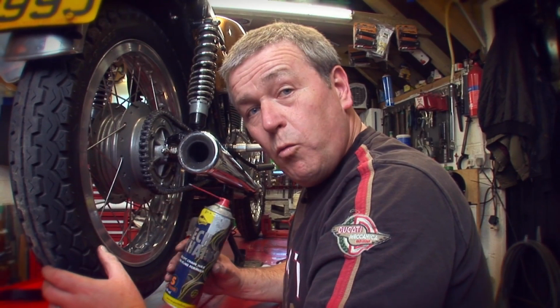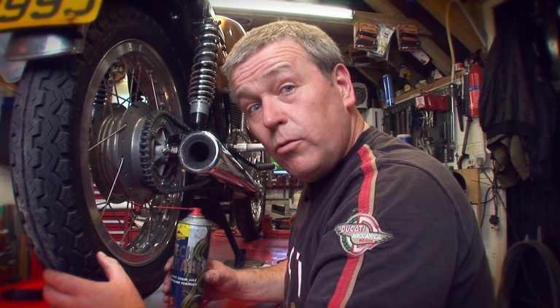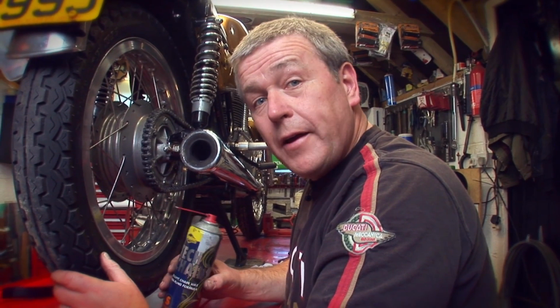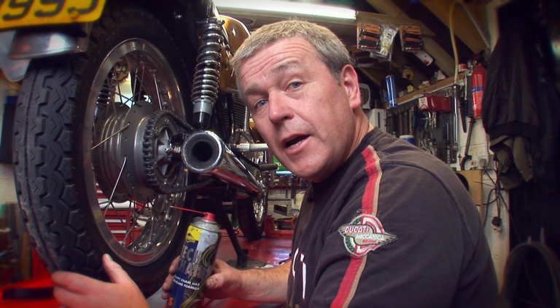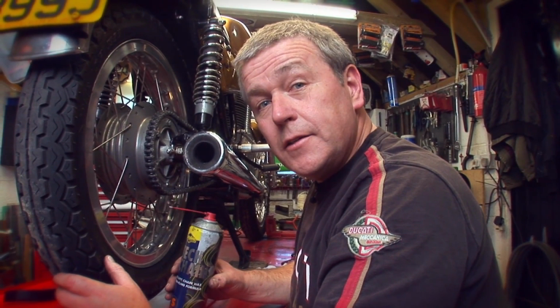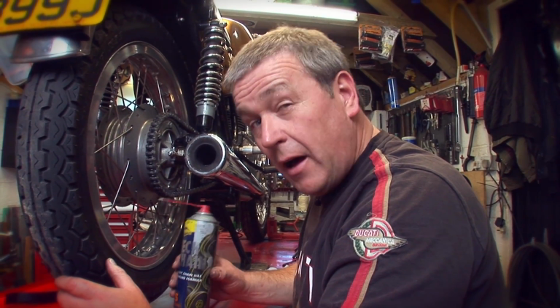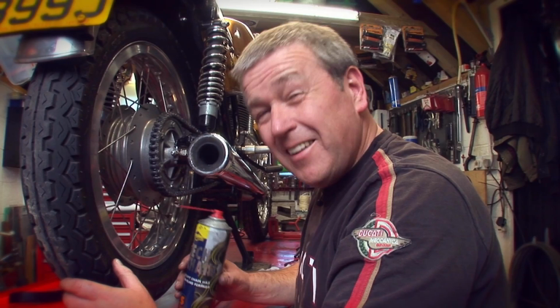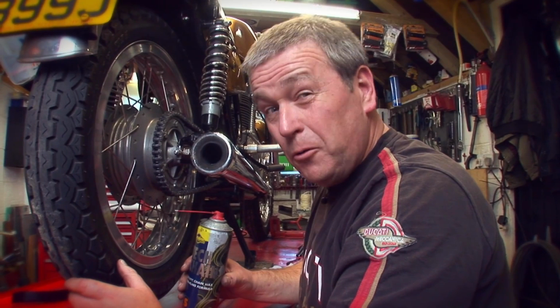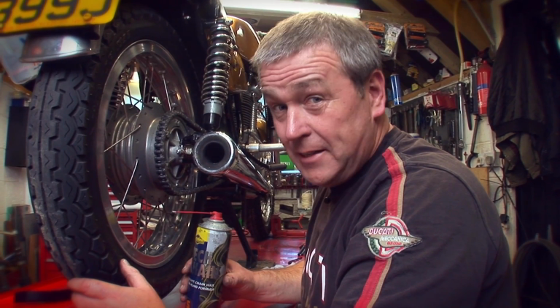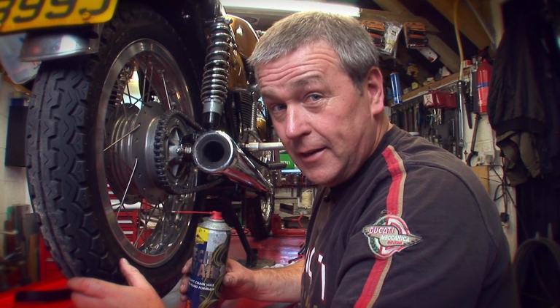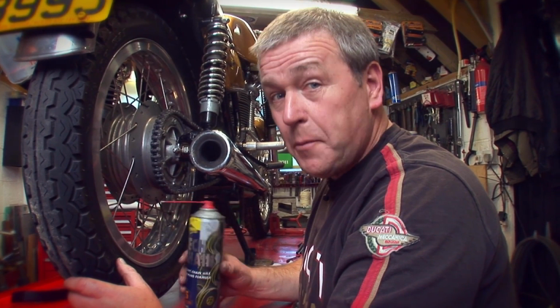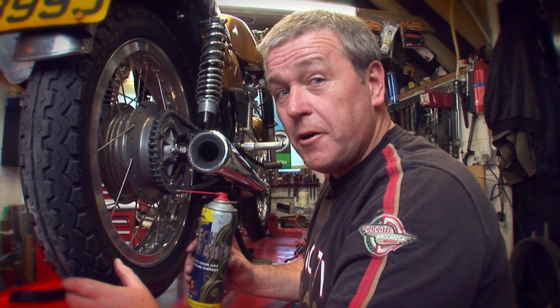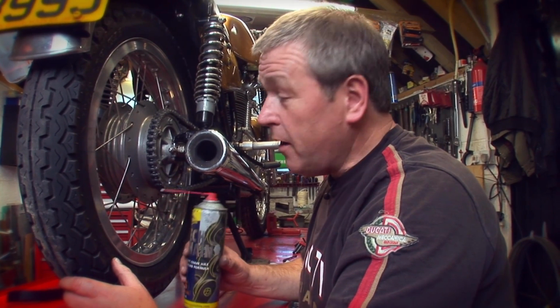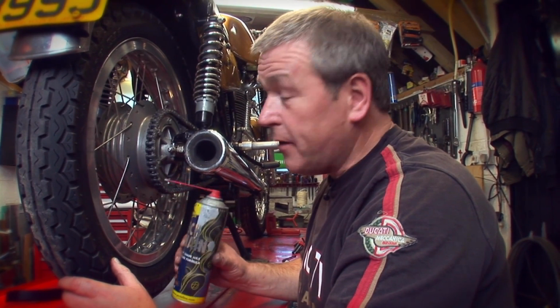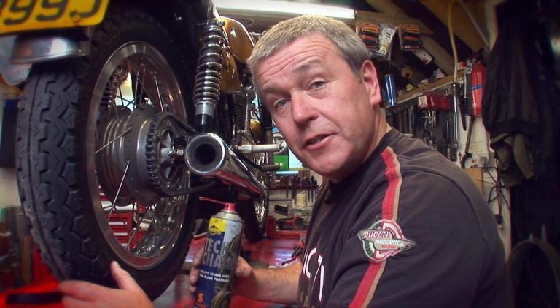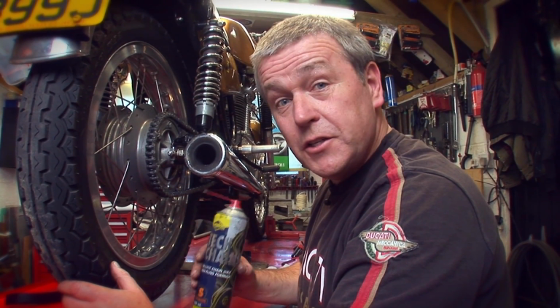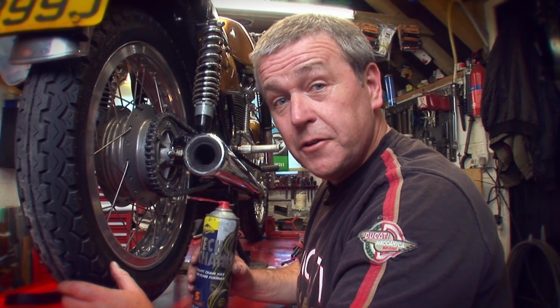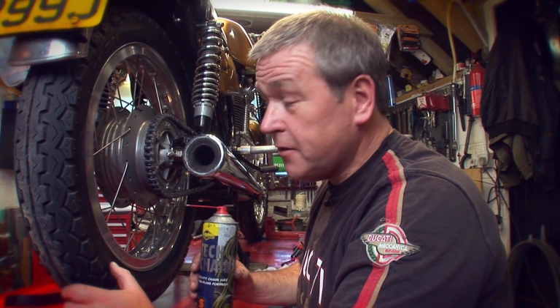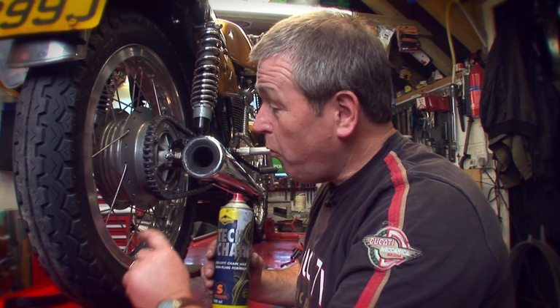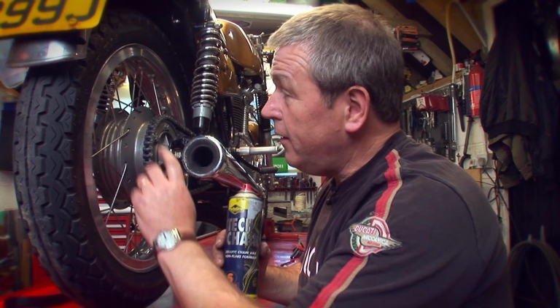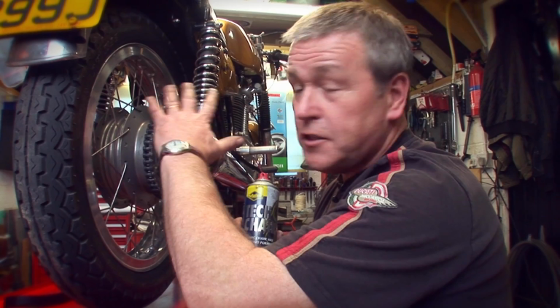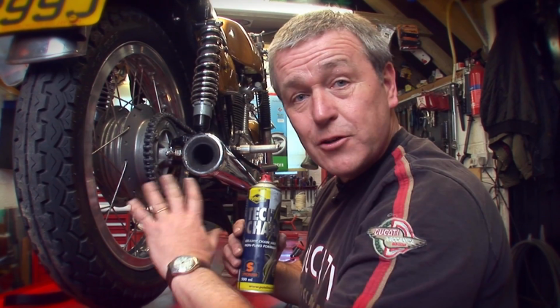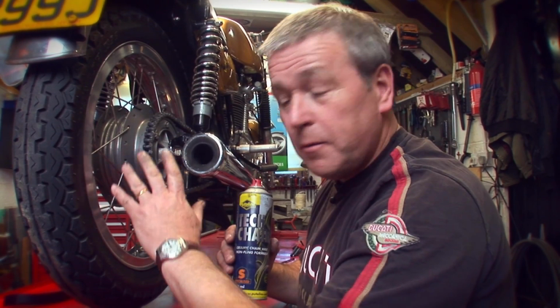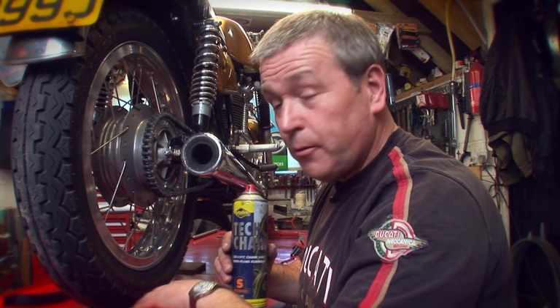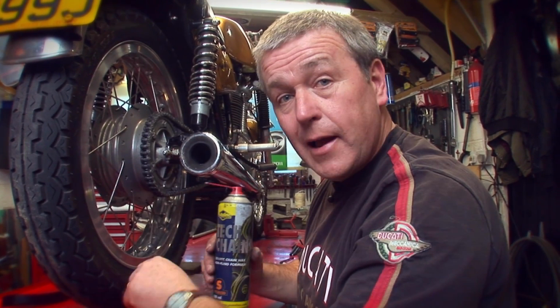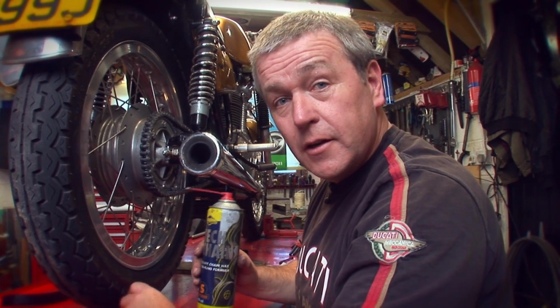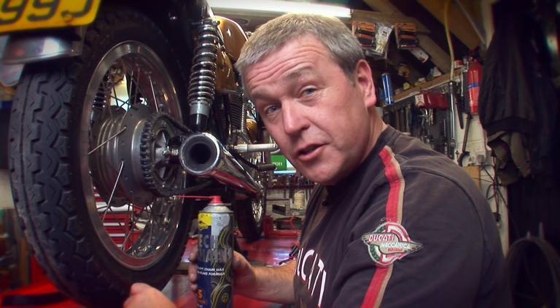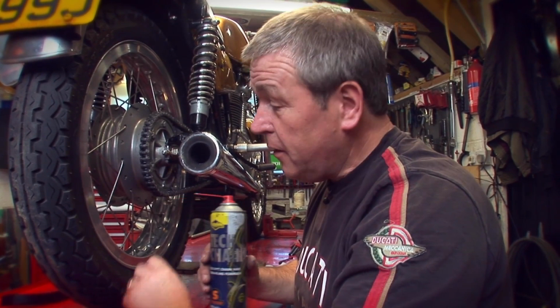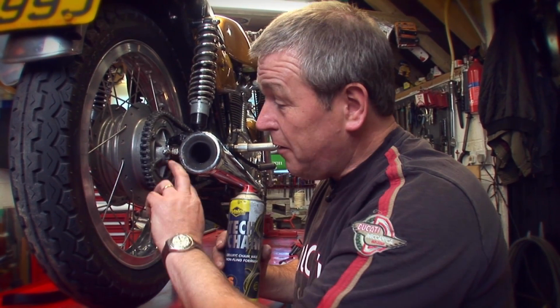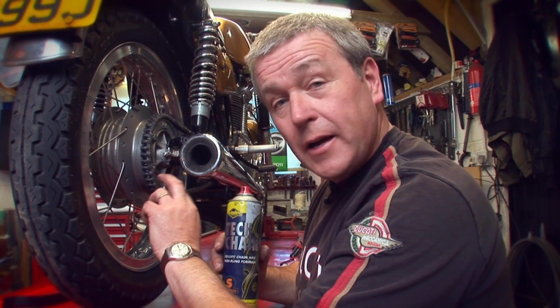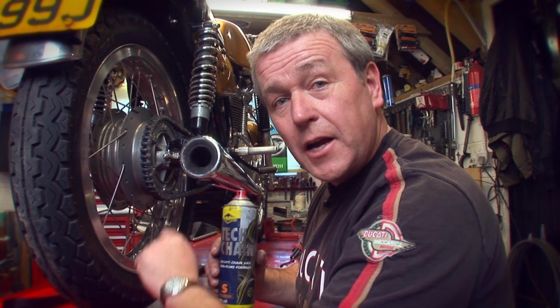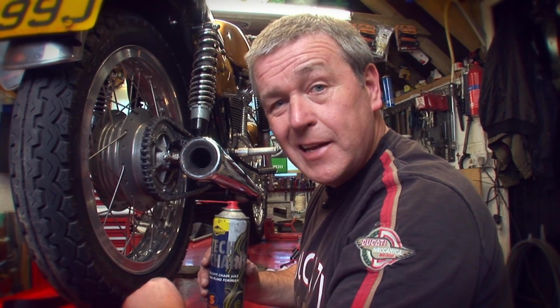We all lubricate our chains but I think we all do it differently, and I'm going to show you a way of lubricating a chain which does two things. One, it doesn't splash all over the bike or the ground, and two, it lubricates the chain better.